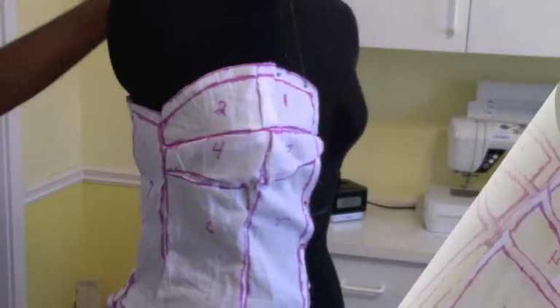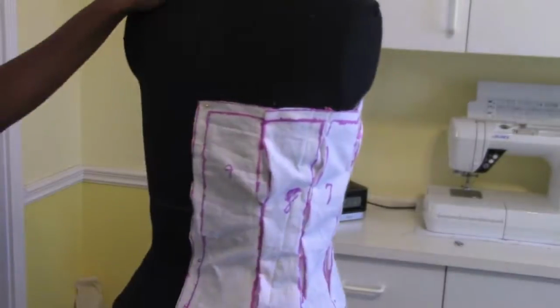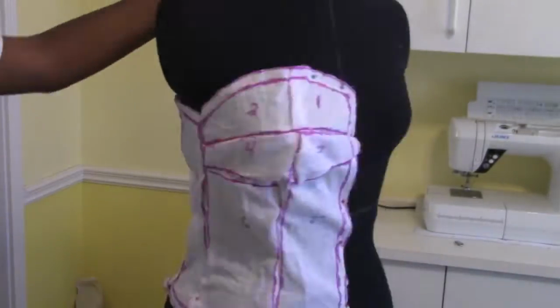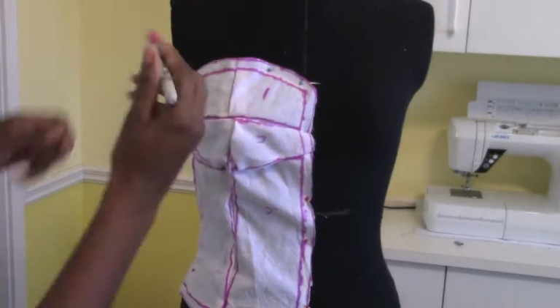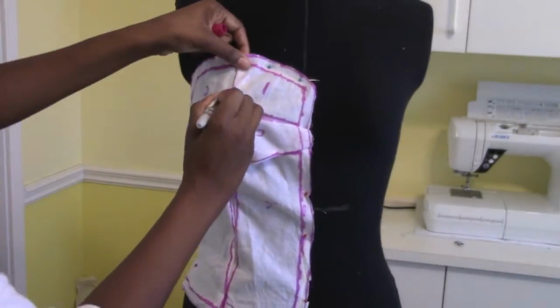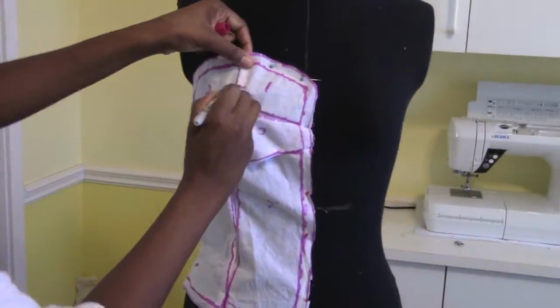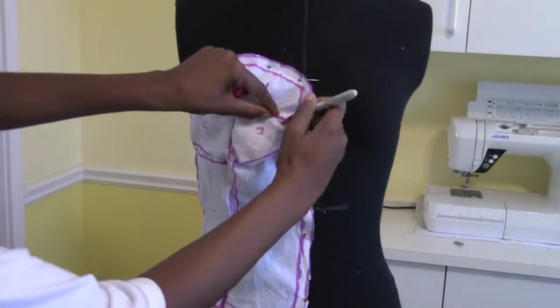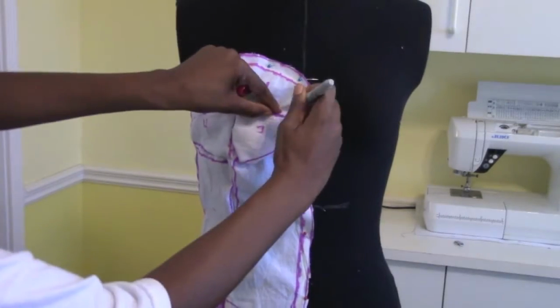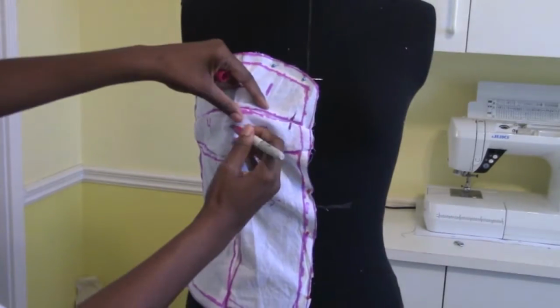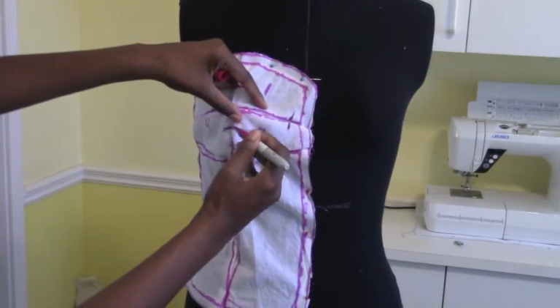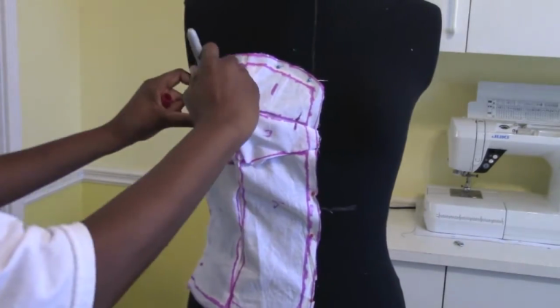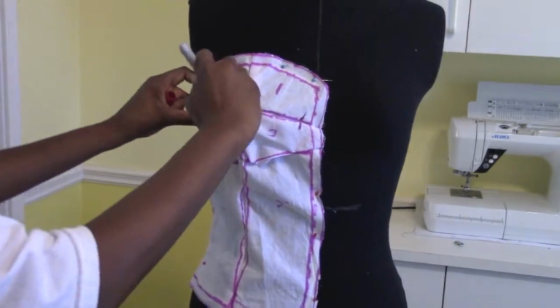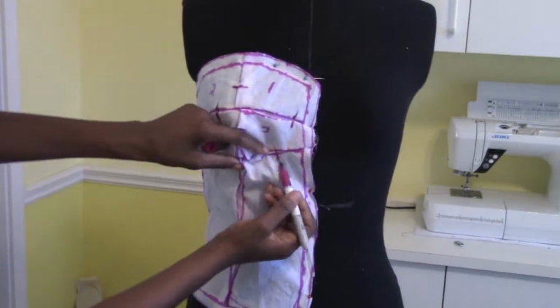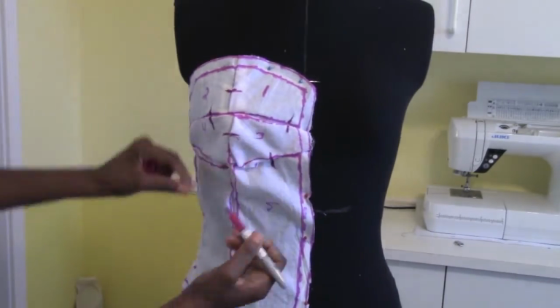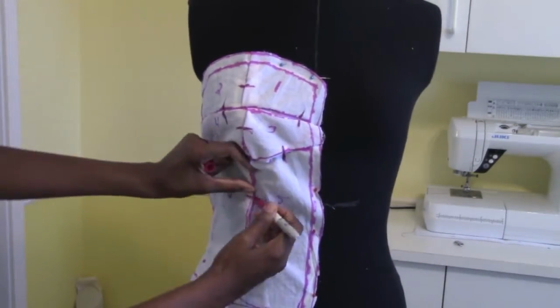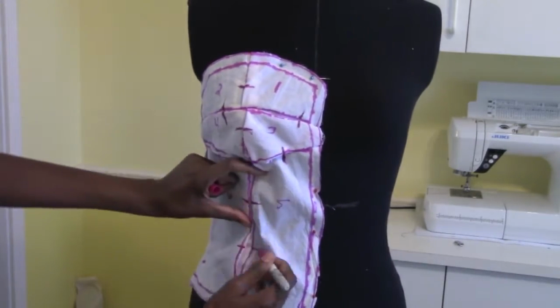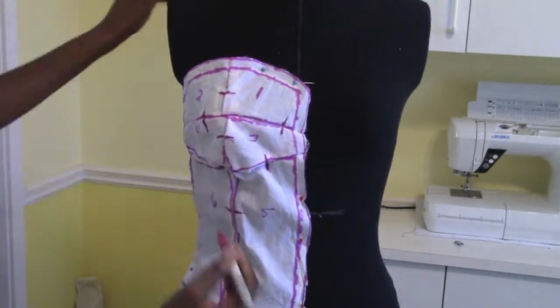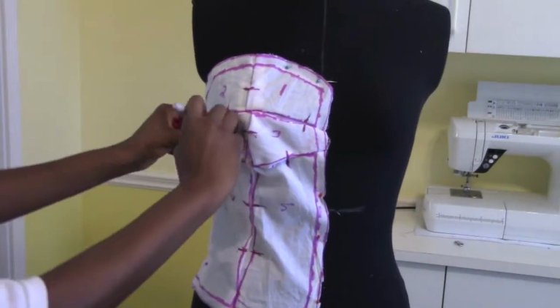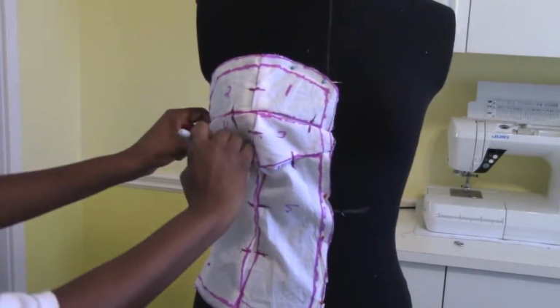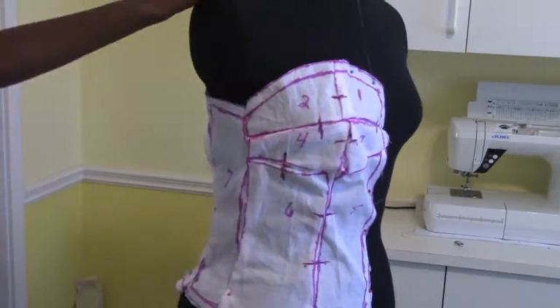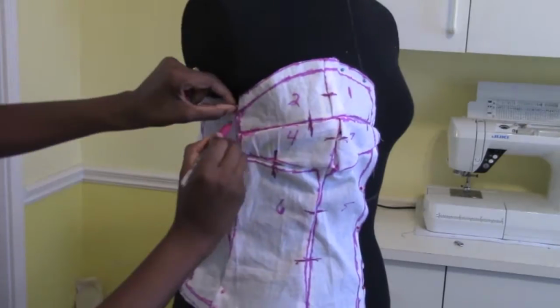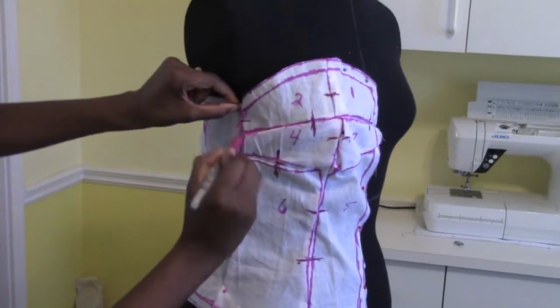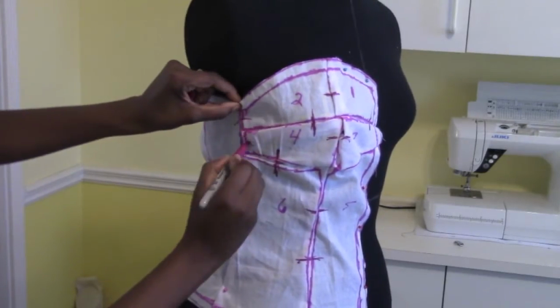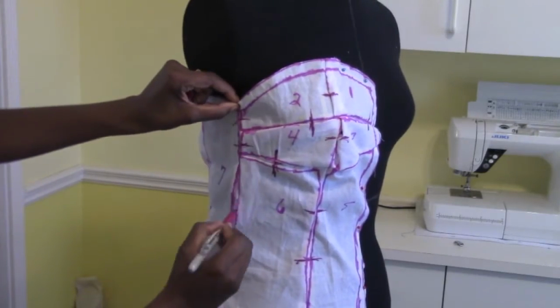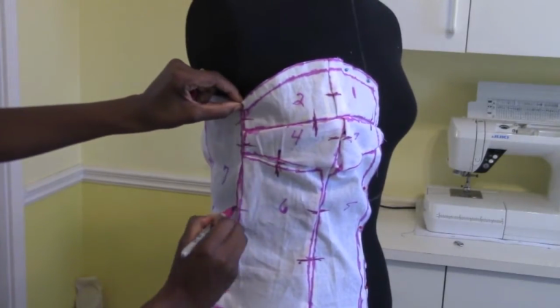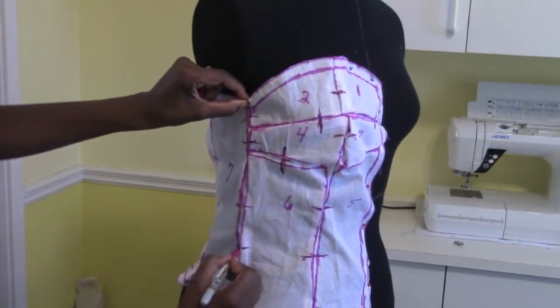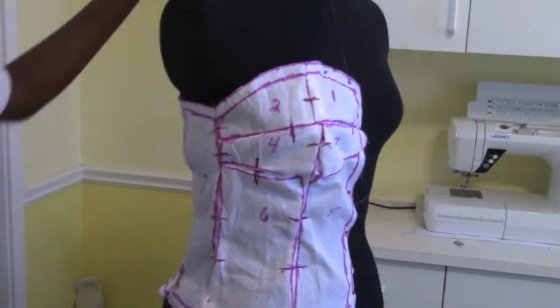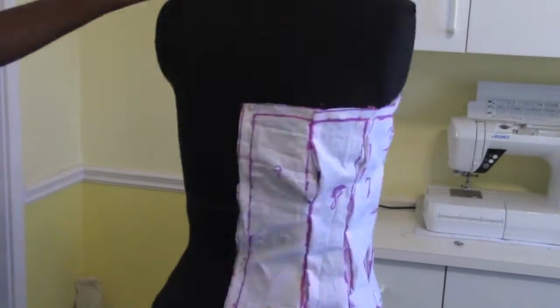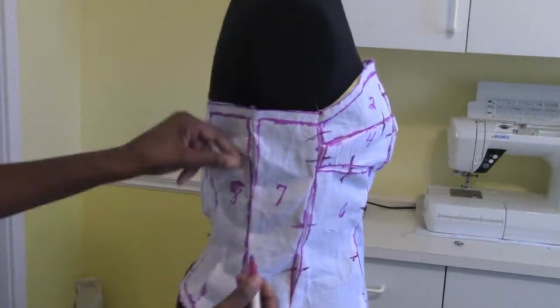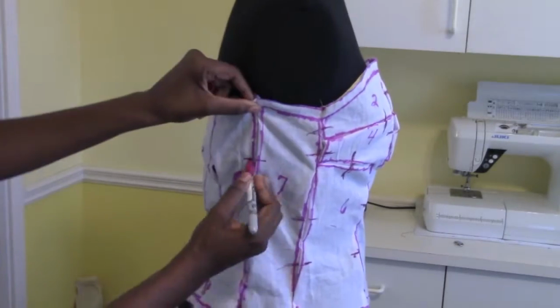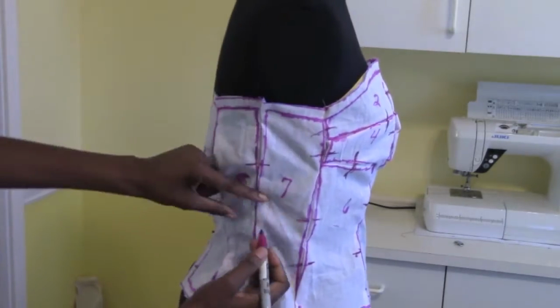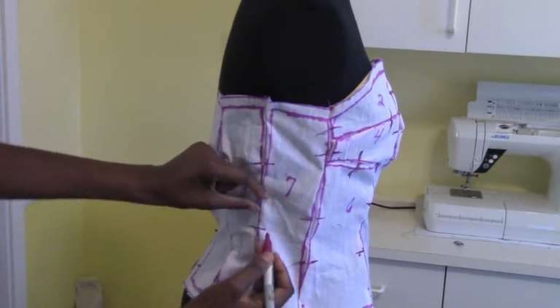Place your pattern pieces back on your dress form and it looks like it's a good fit. So we're going to go ahead and mark our notches.